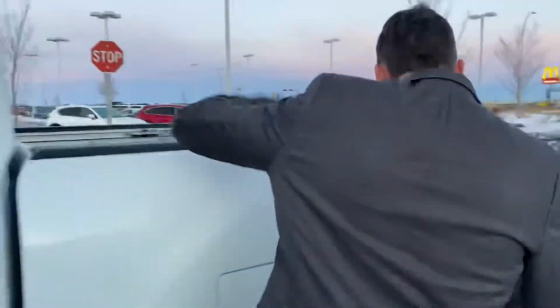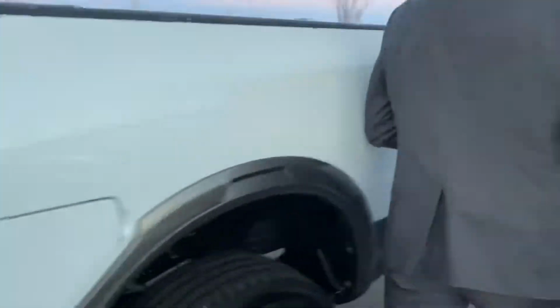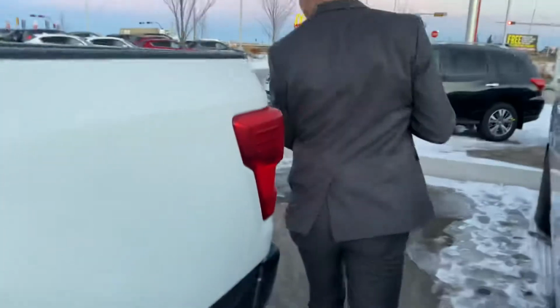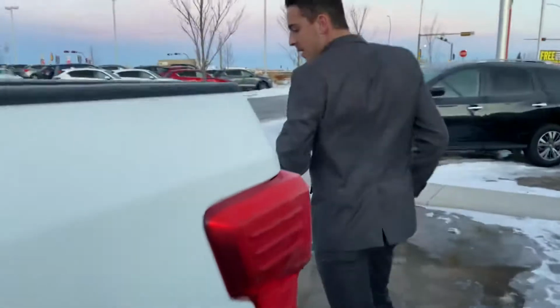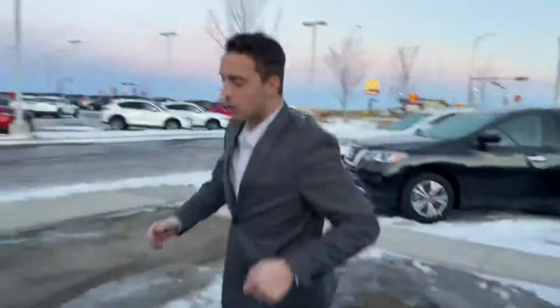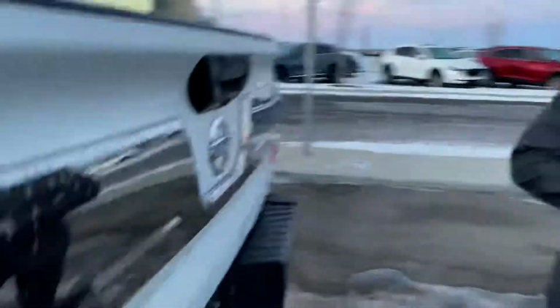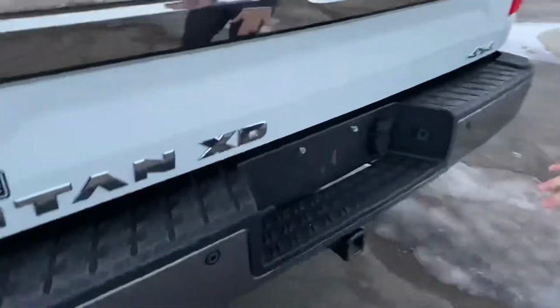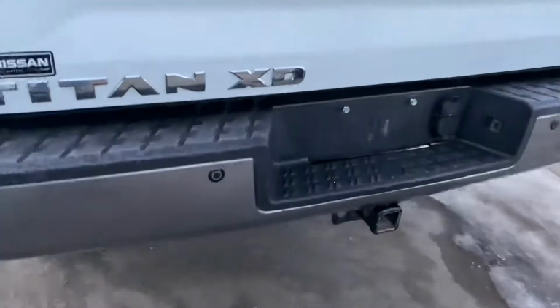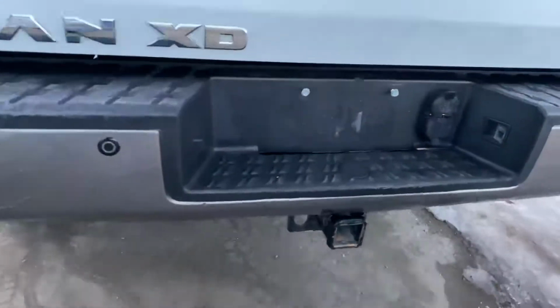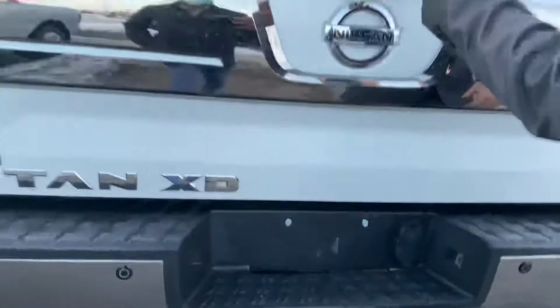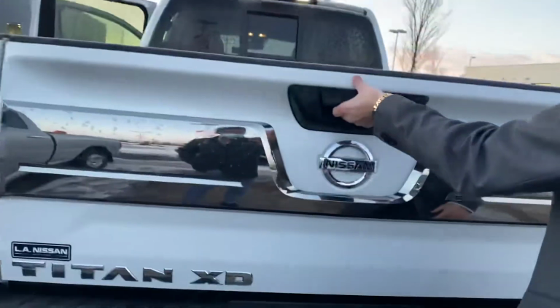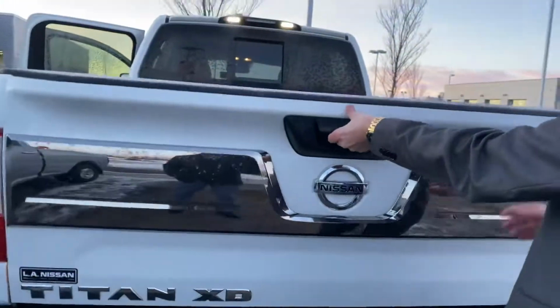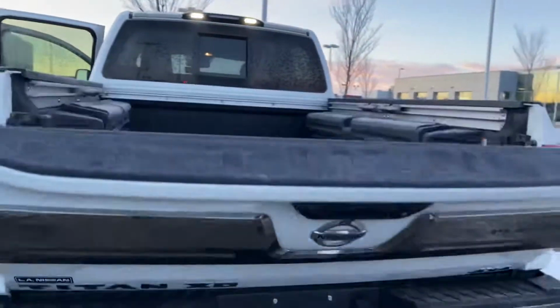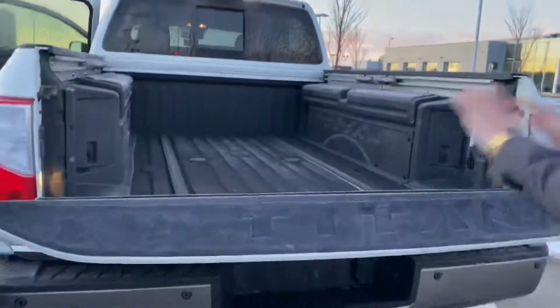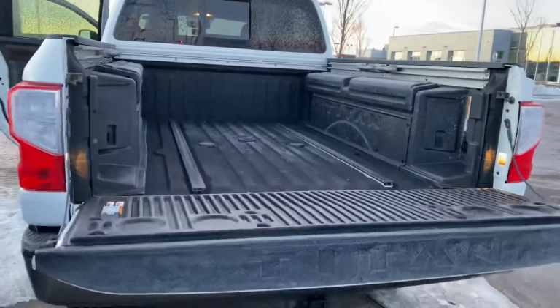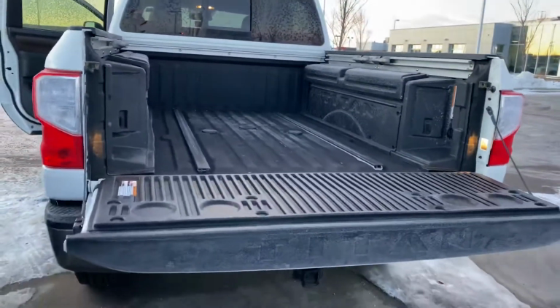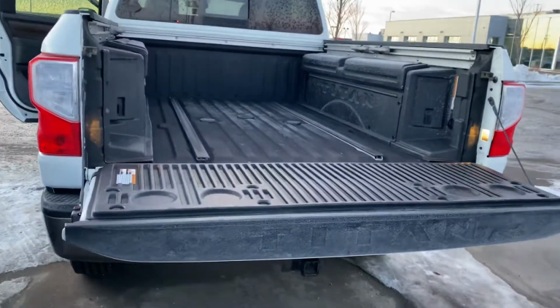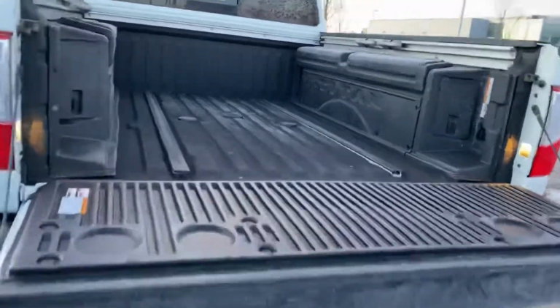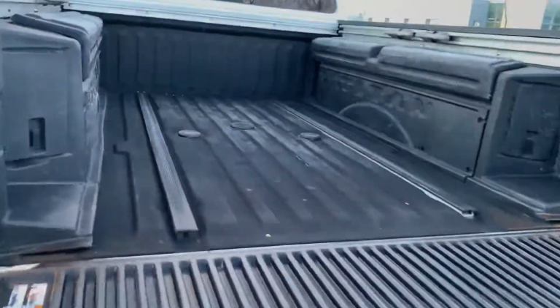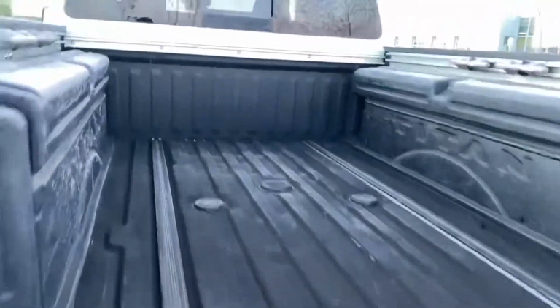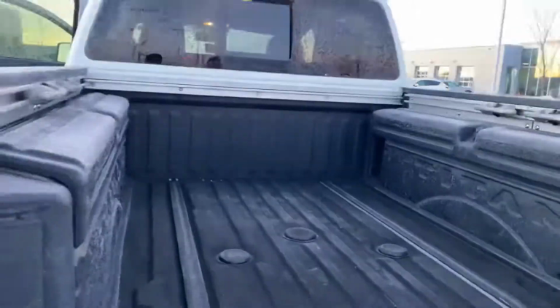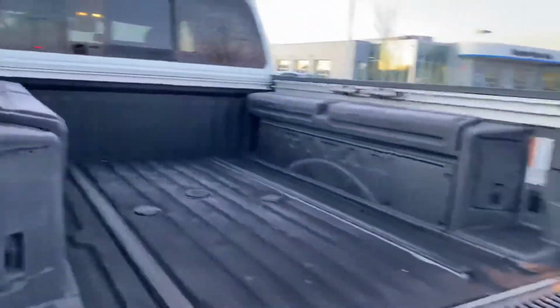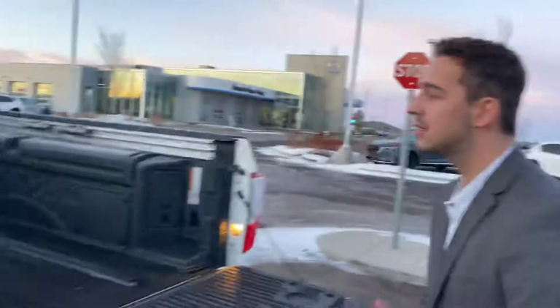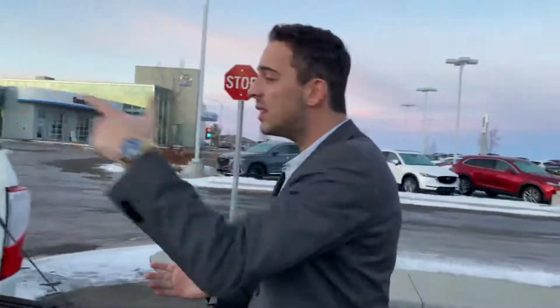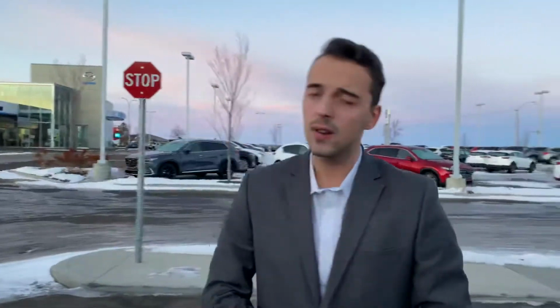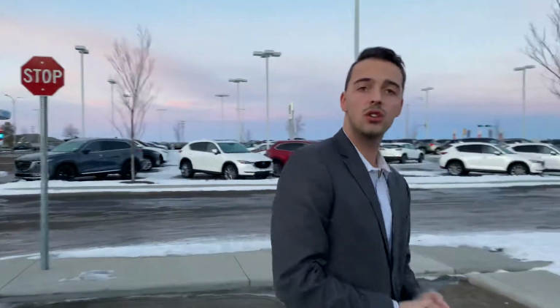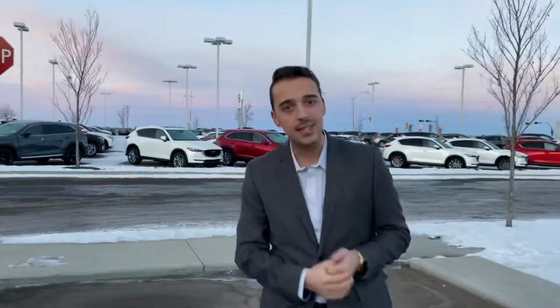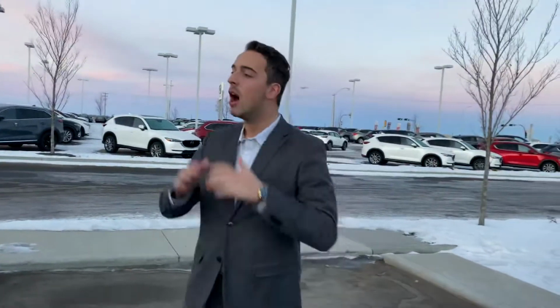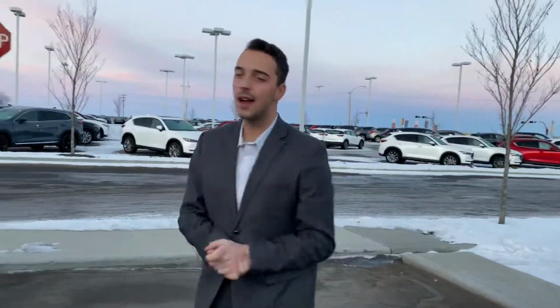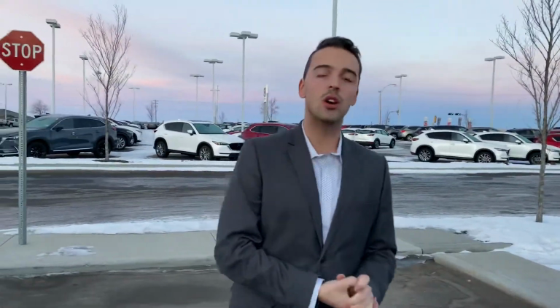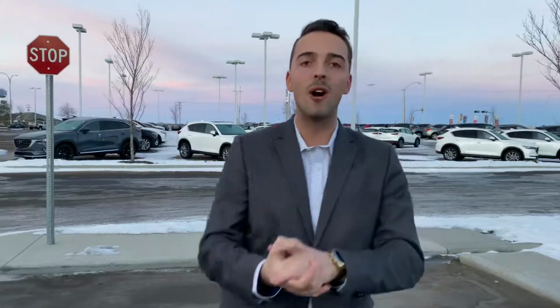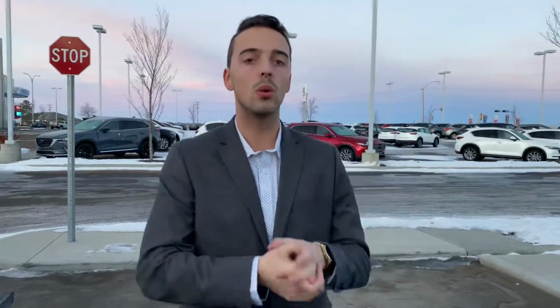Follow me to the back now. You'll see you have your tow package already installed, backup camera tucked away nicely here, easy drop tailgate, and tons of cargo room in the box there with Nissan's Utilitrack system to tie down cargo in a multitude of ways.